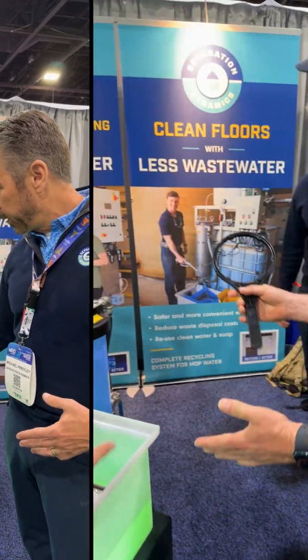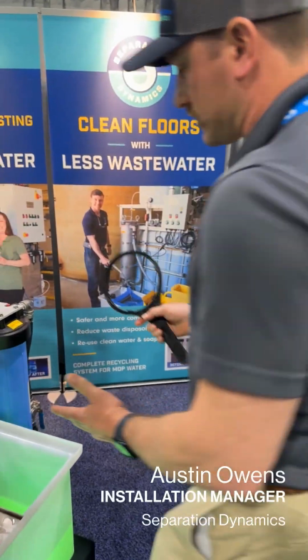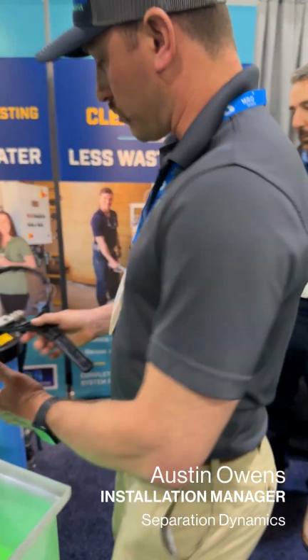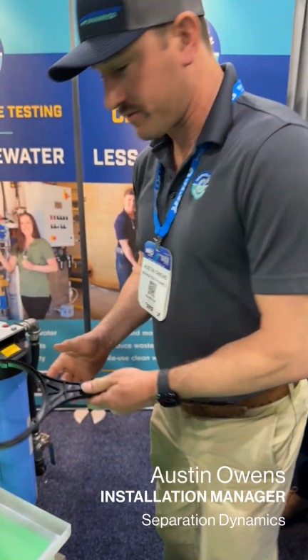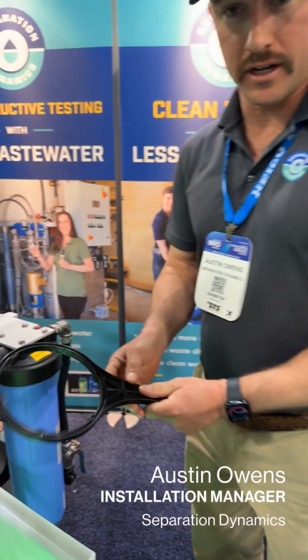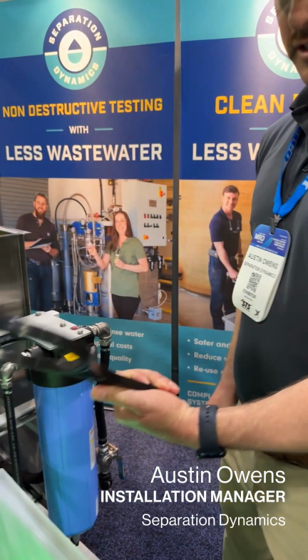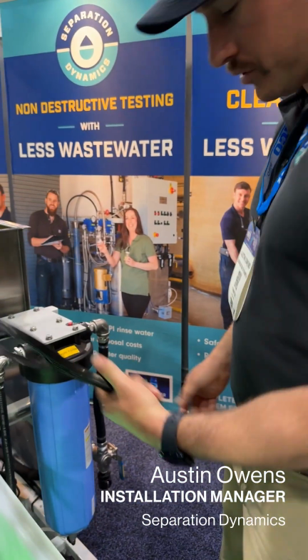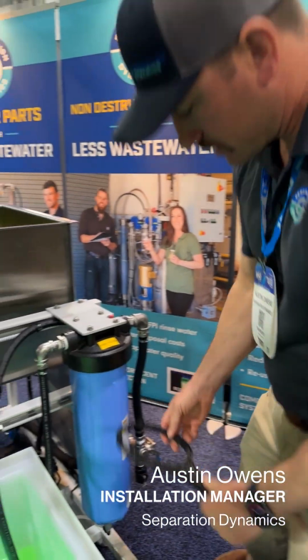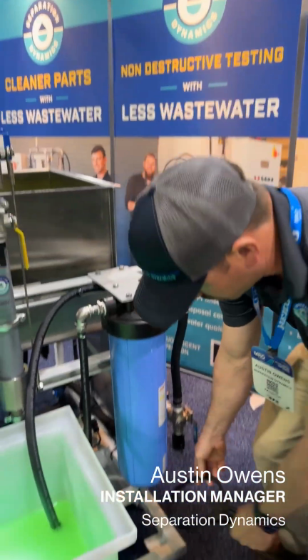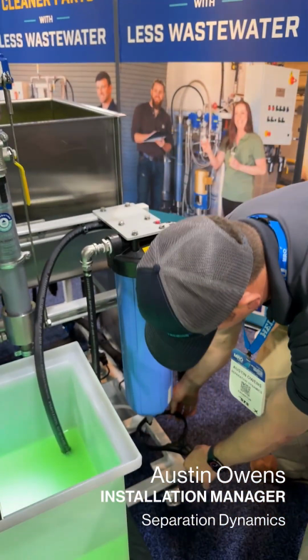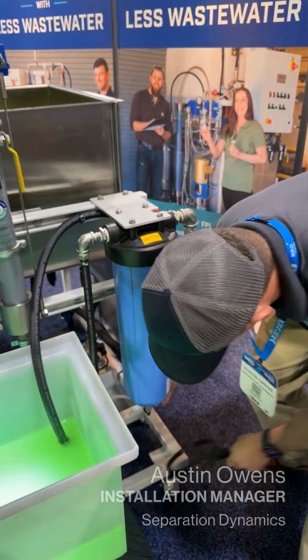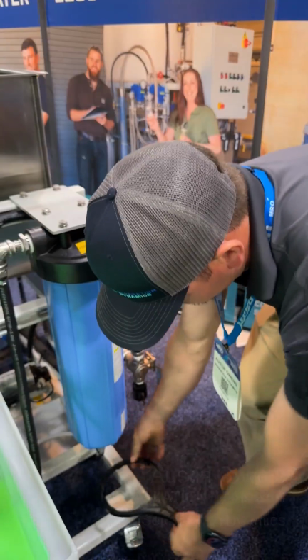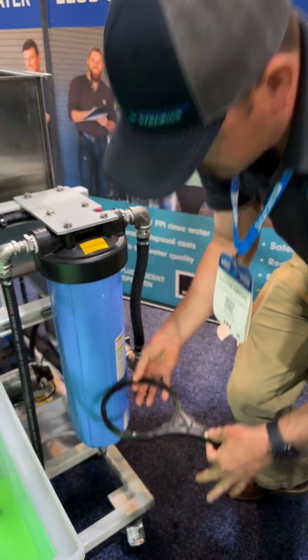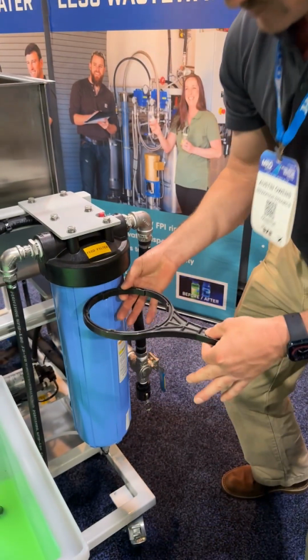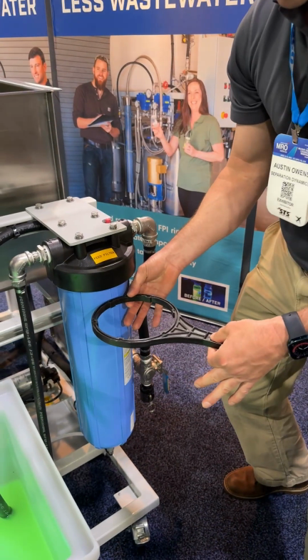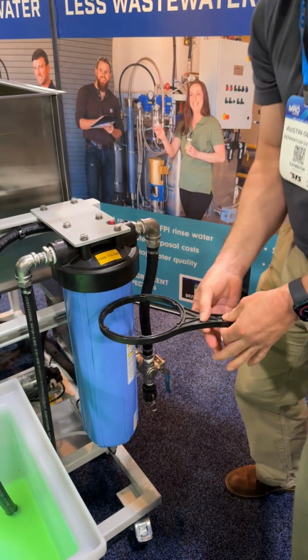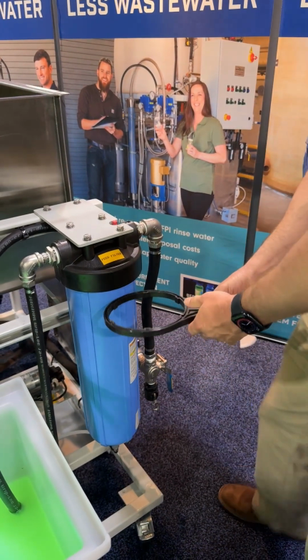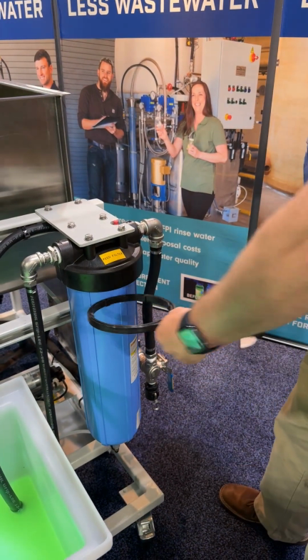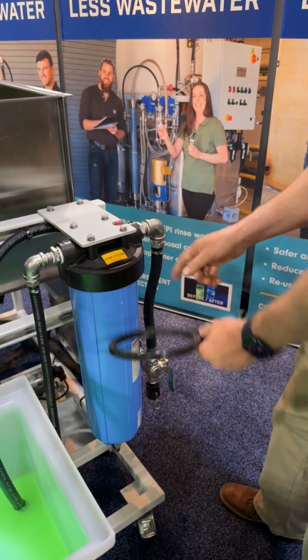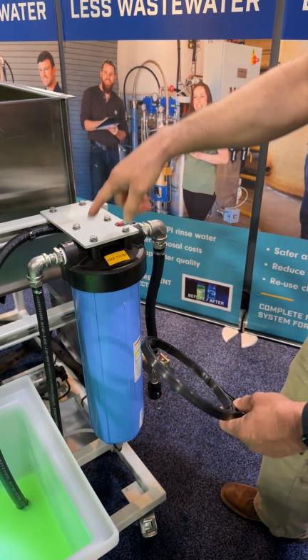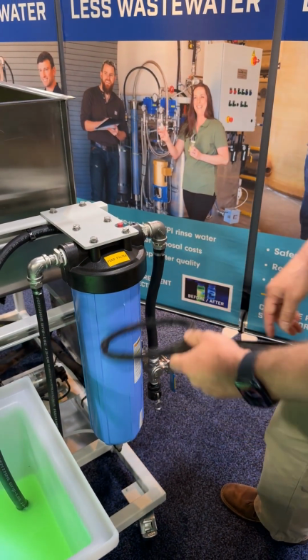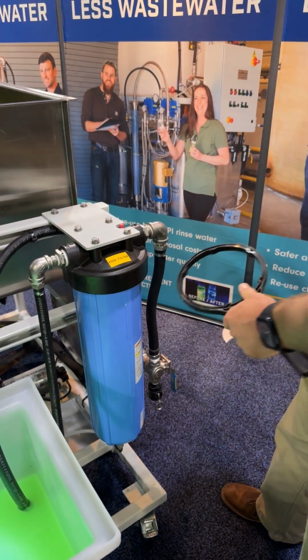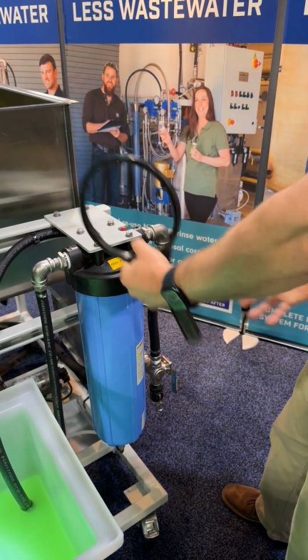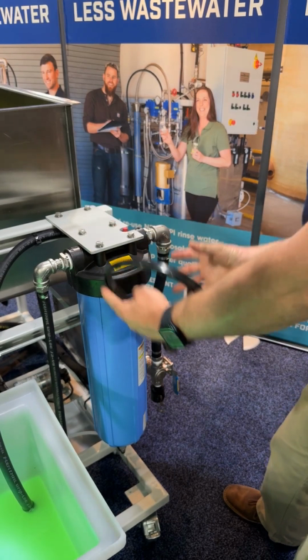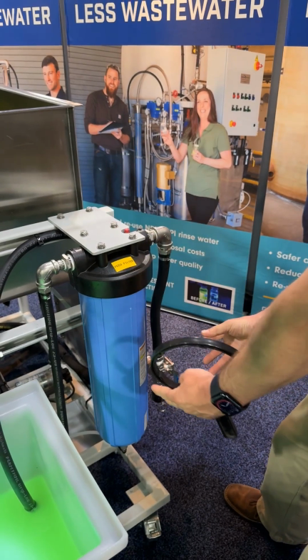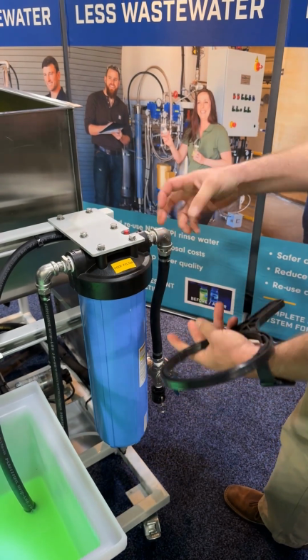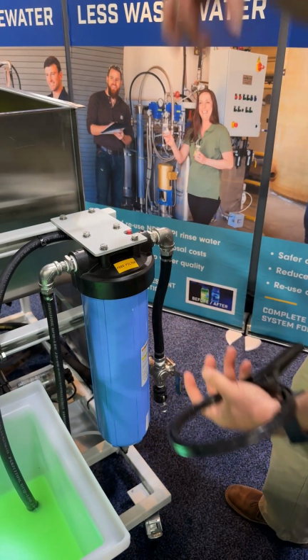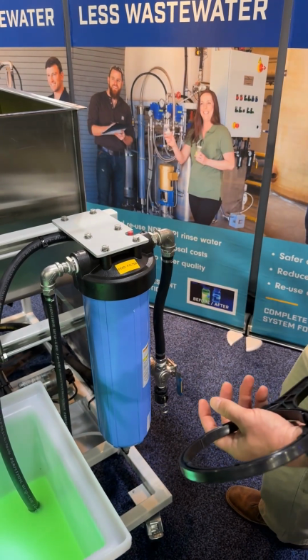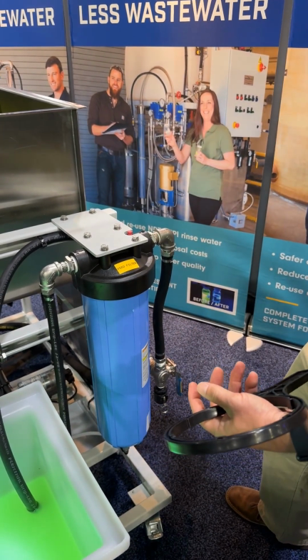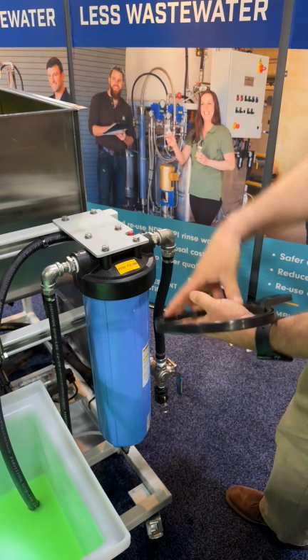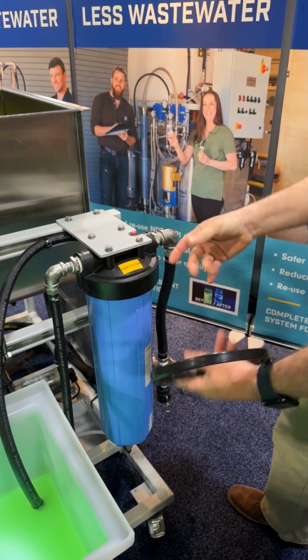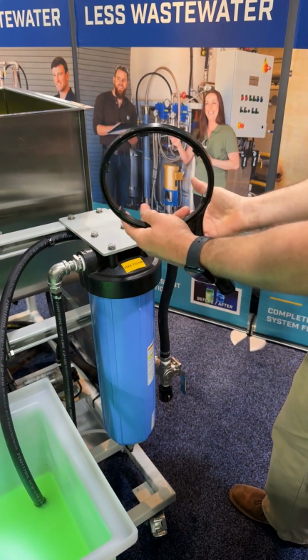If you wanted to replace this filter here, this is the tool you use. You come up through the bottom, slide the filter tool up, and turn it counterclockwise to undo the filter. Take the cartridge out, then reverse the process to put it back in.